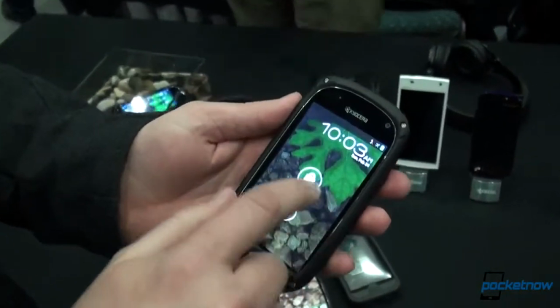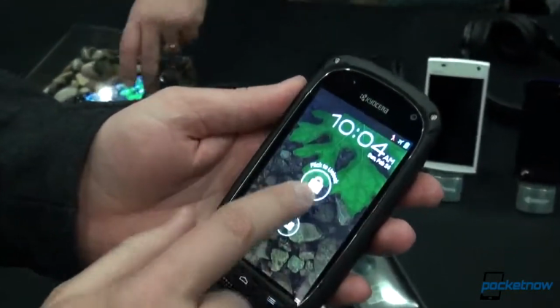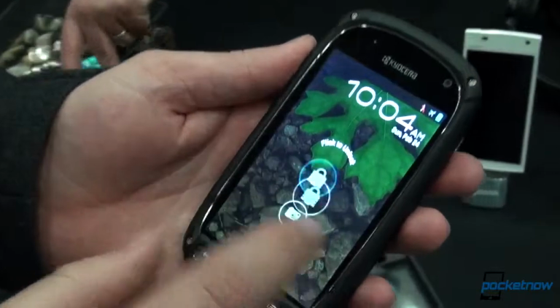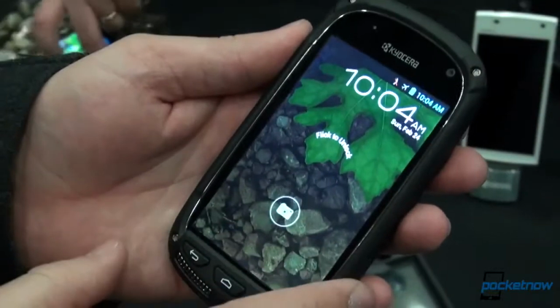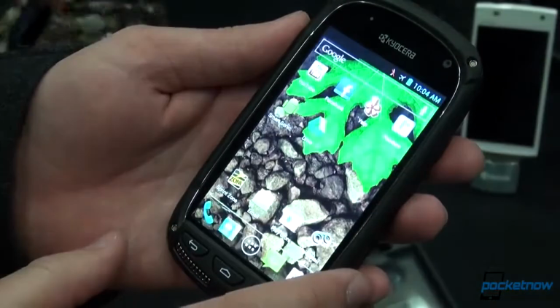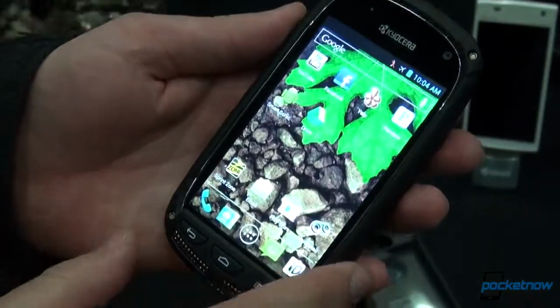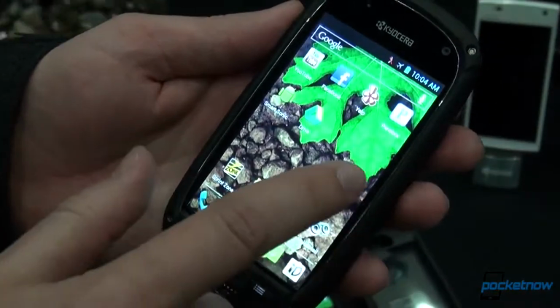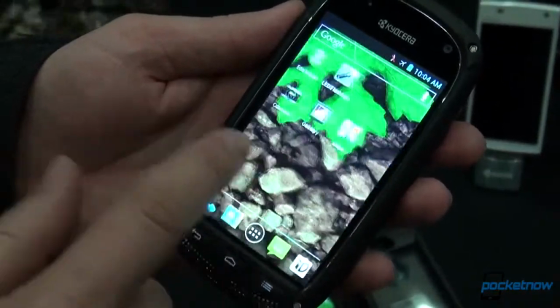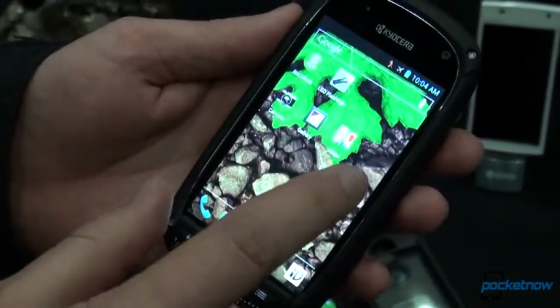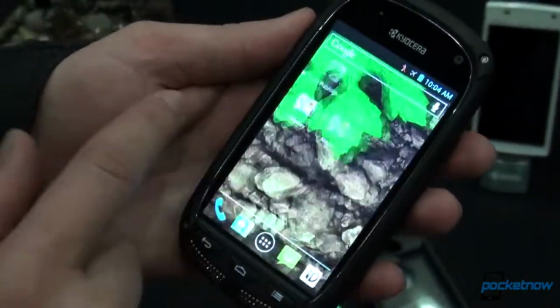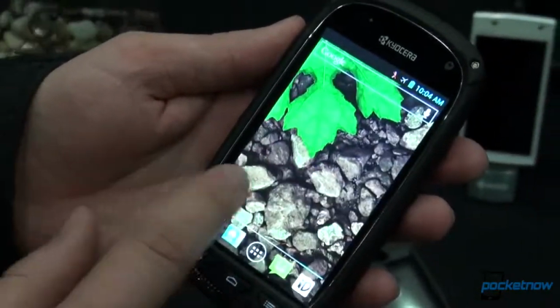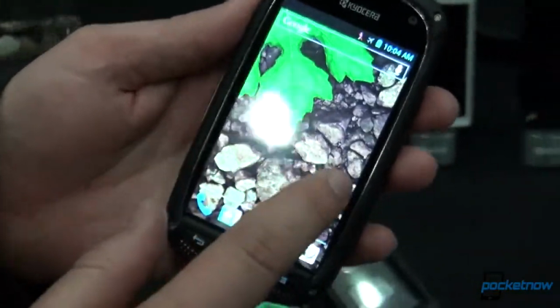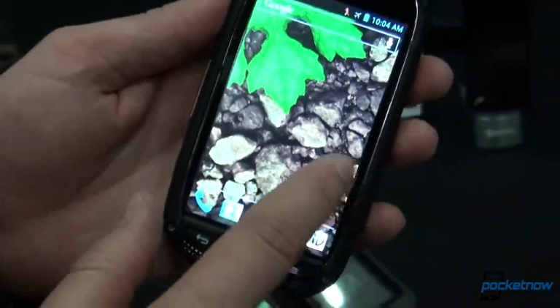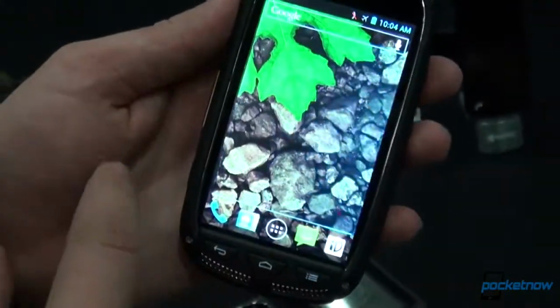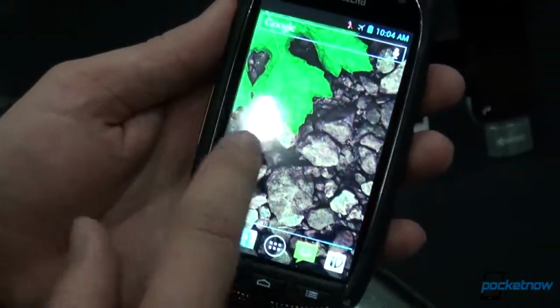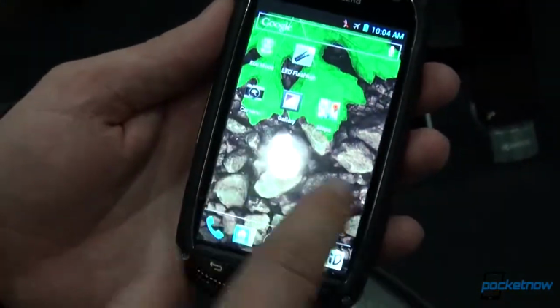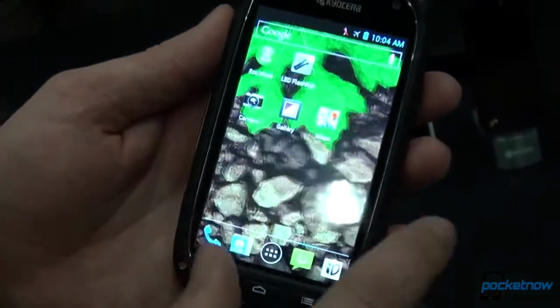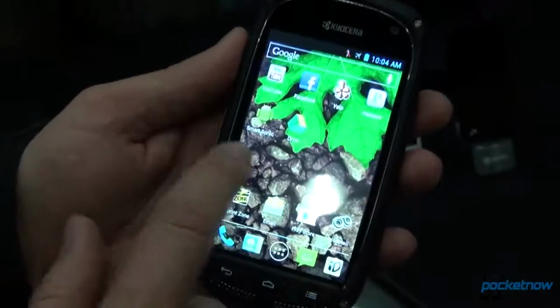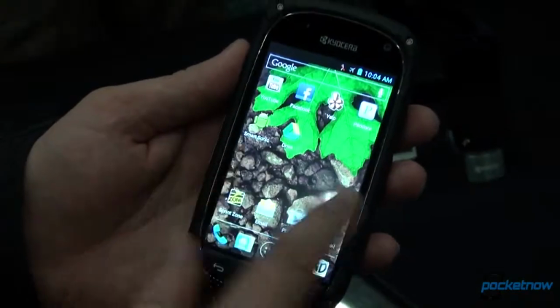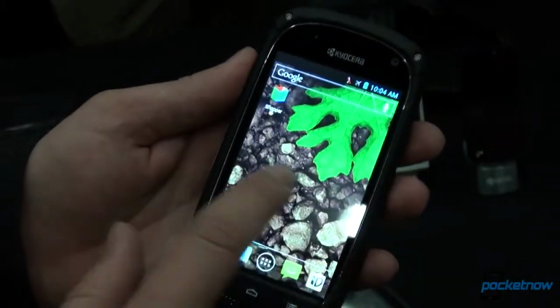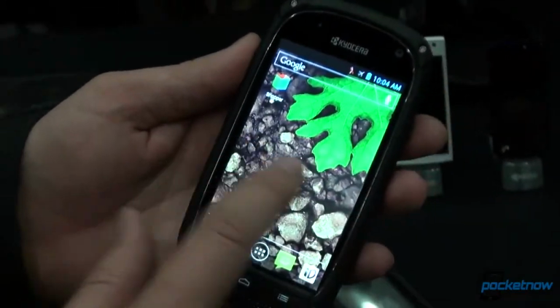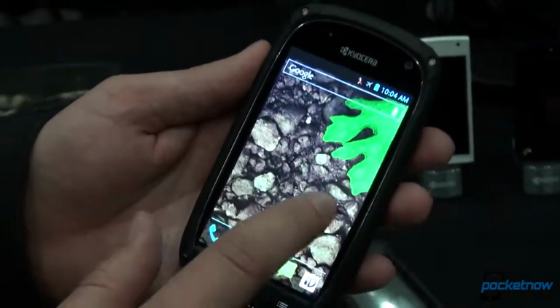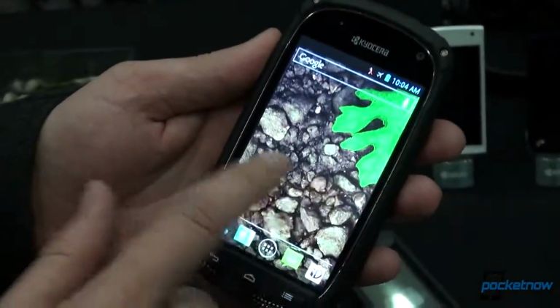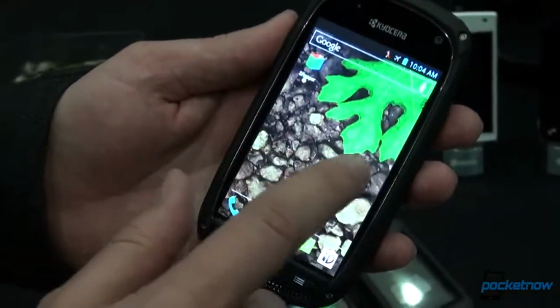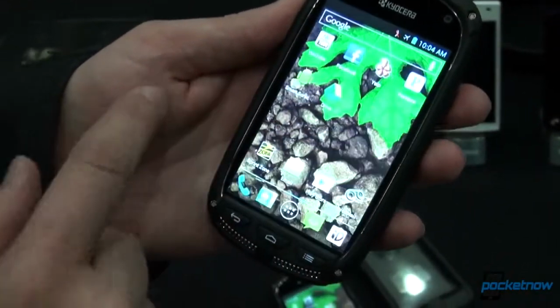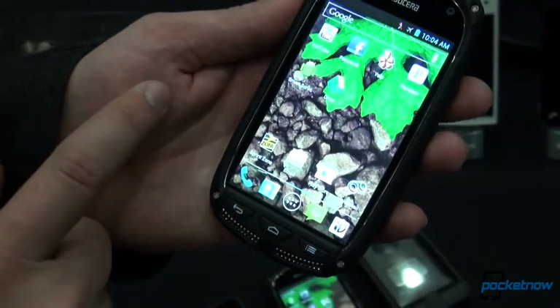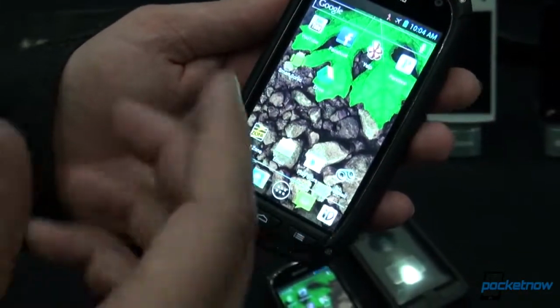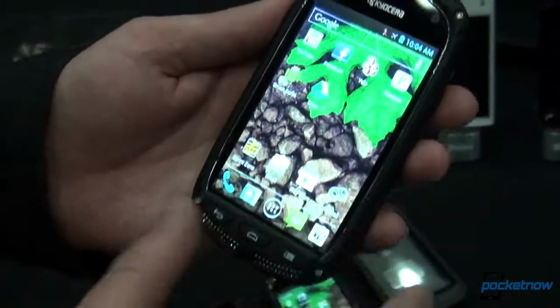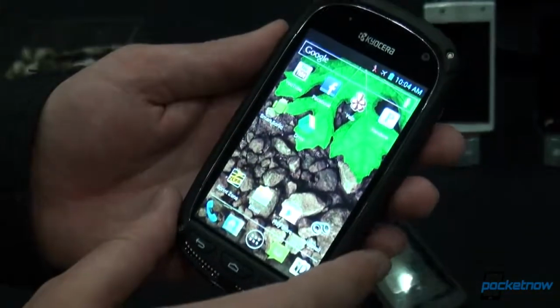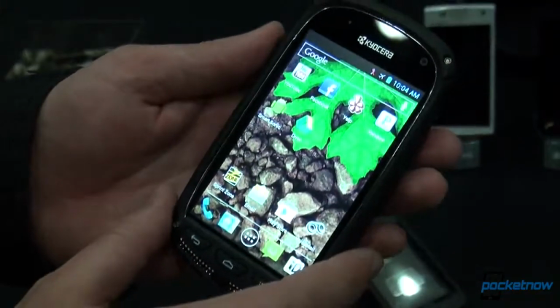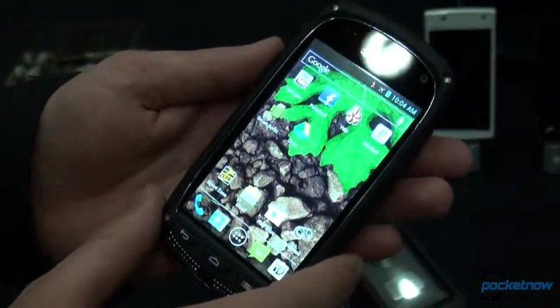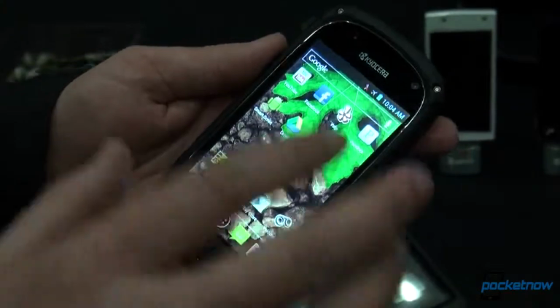Coming around to the front, this is a 4-inch display. This device is running Android Ice Cream Sandwich because Jellybean does not yet support the software necessary for Sprint's Direct Connect service, so that is something to note.